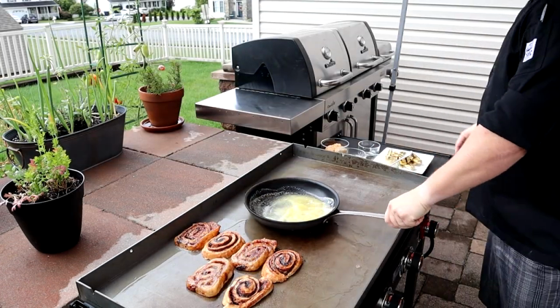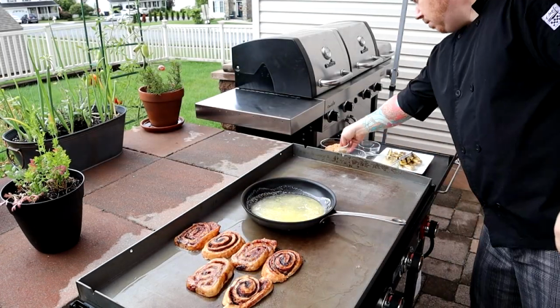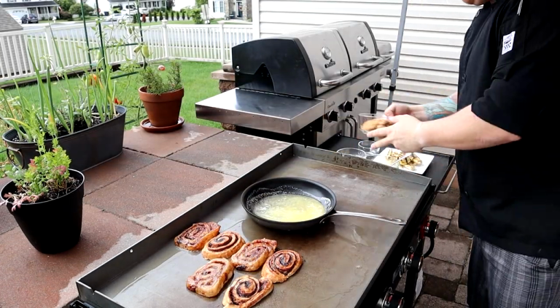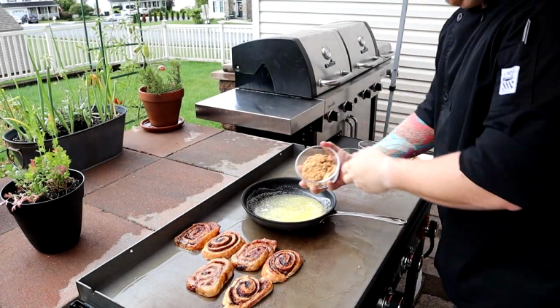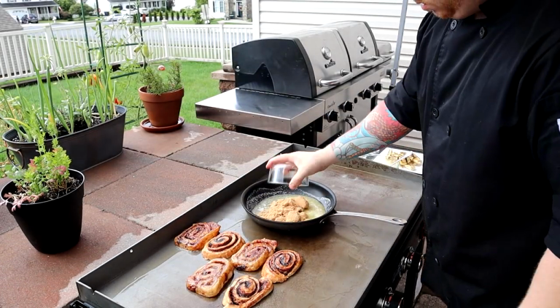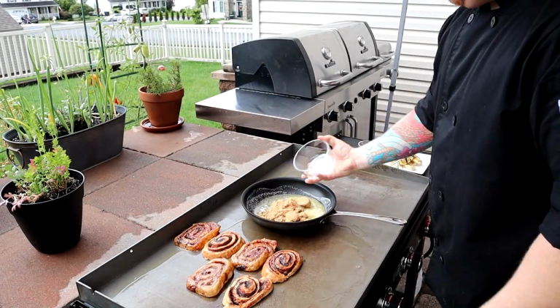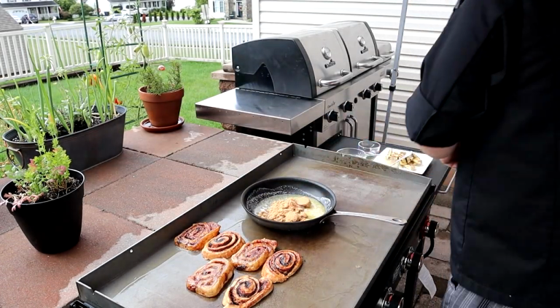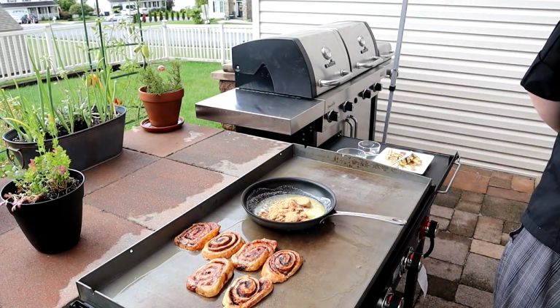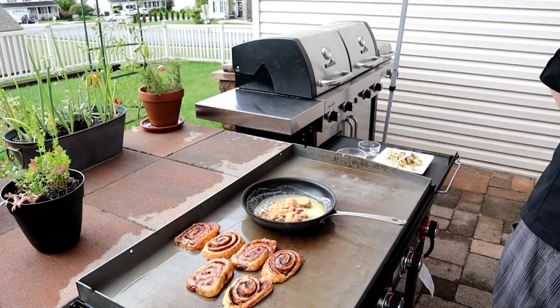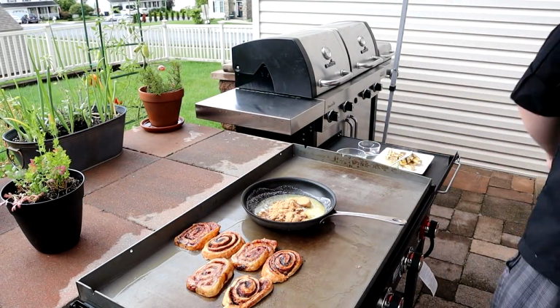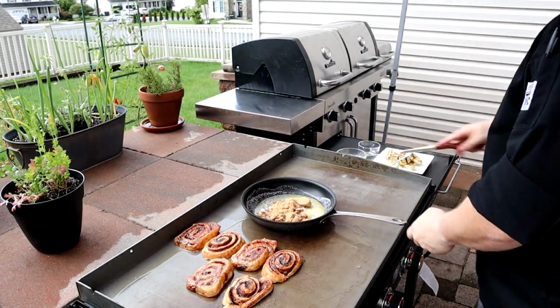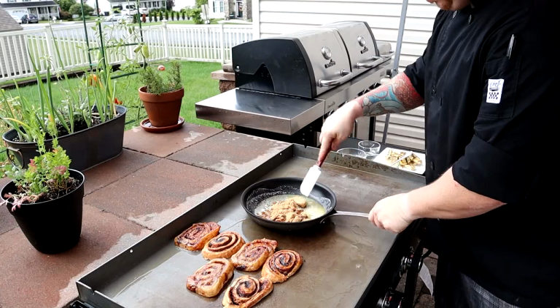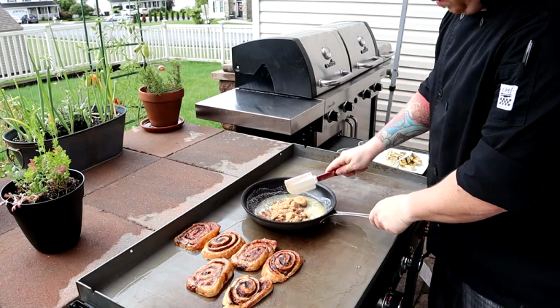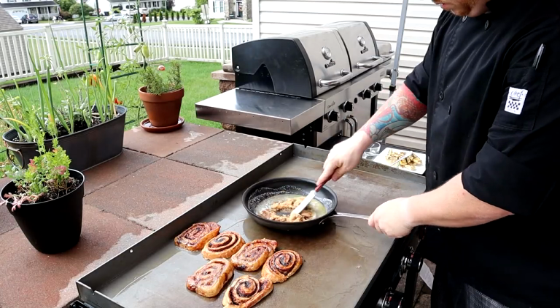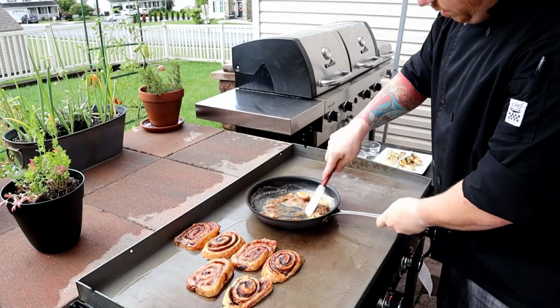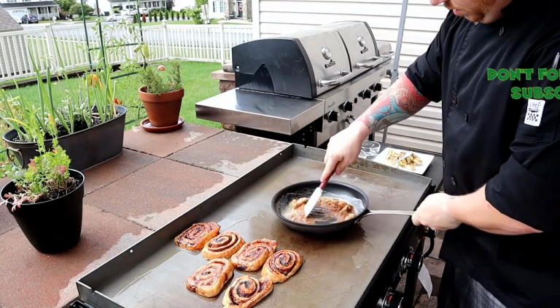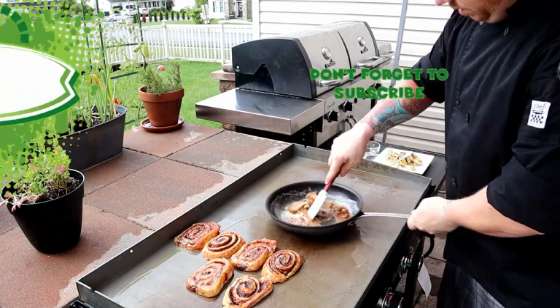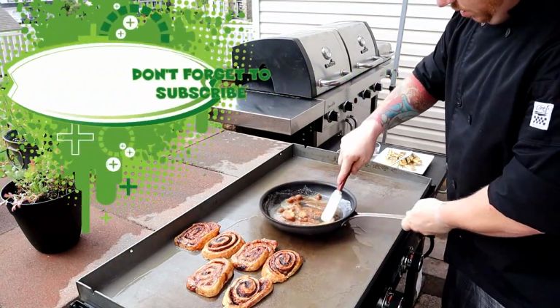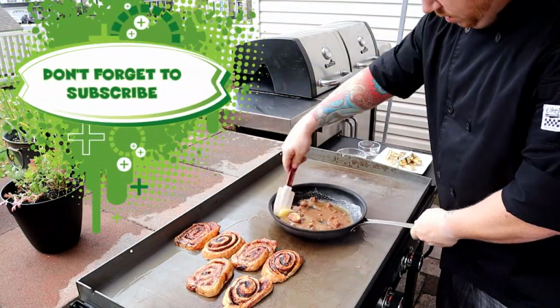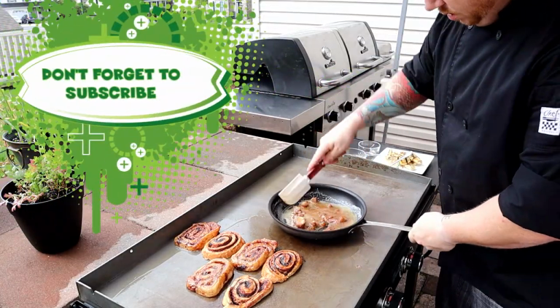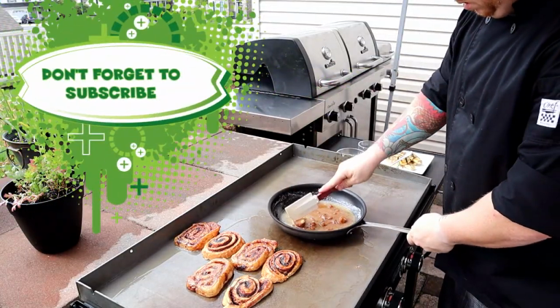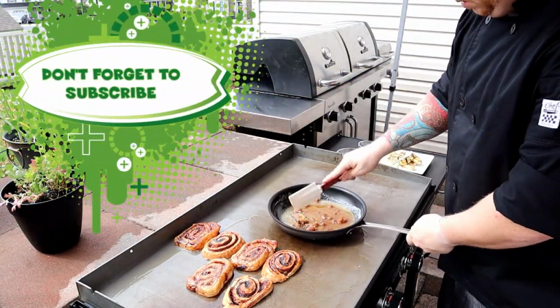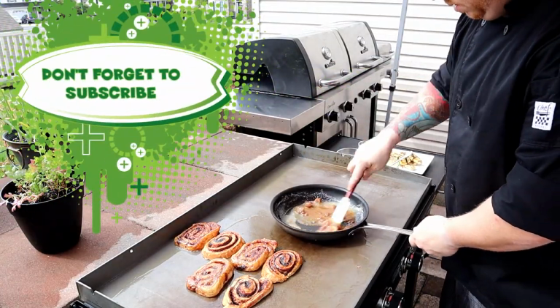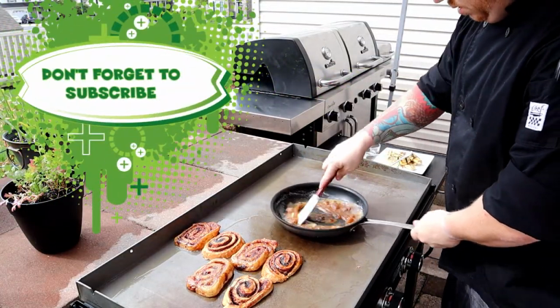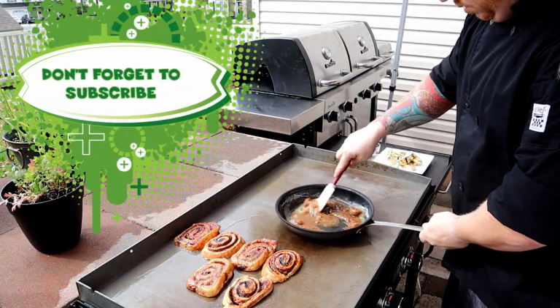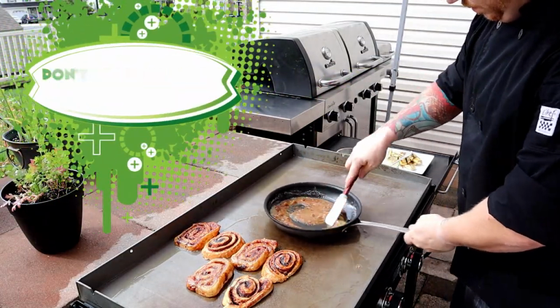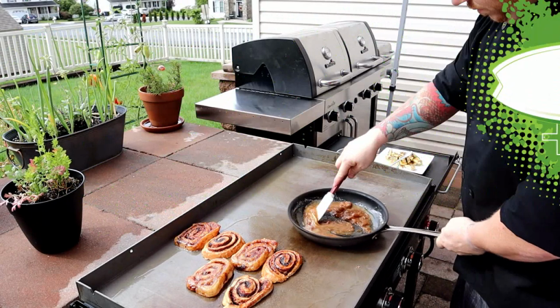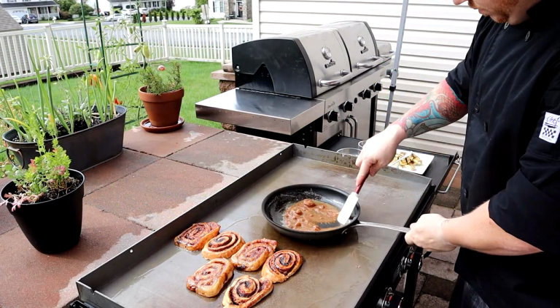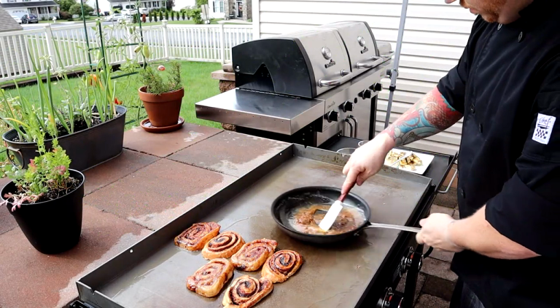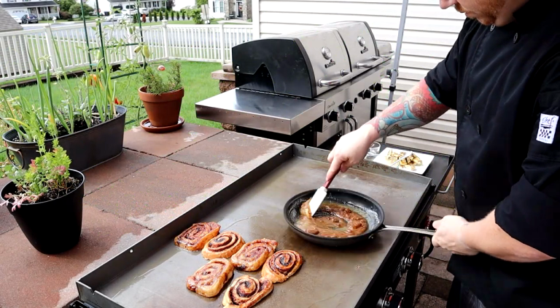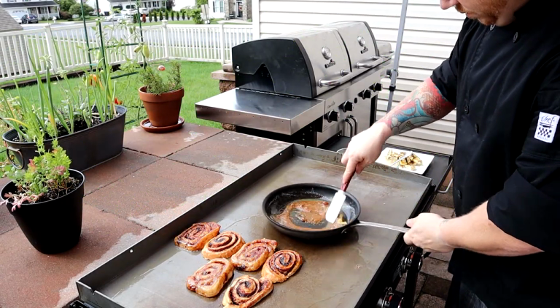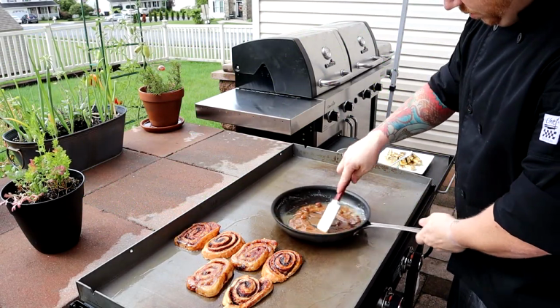So now that our butter is all melted and ready for some sugar, let's add it. You're also going to want to double check on your sticky buns and see how they are browning, and you can probably take them off the heat at this point.